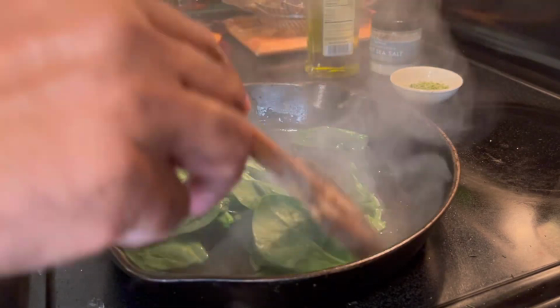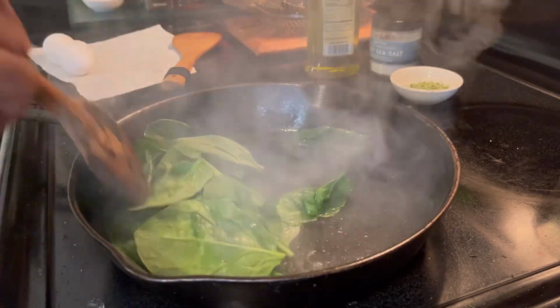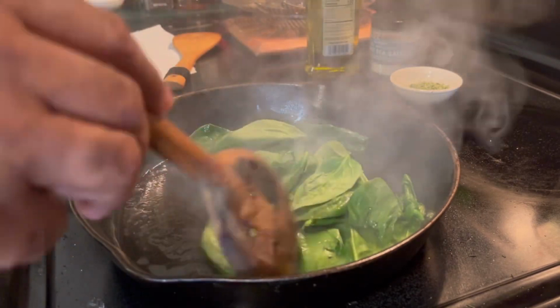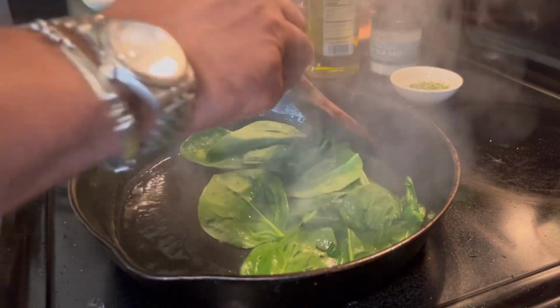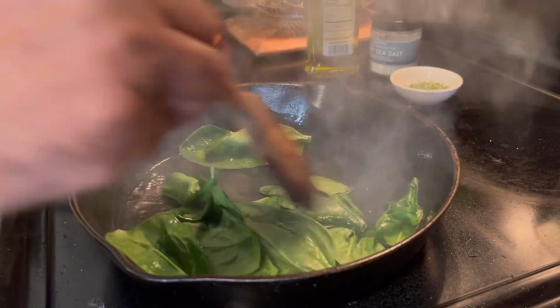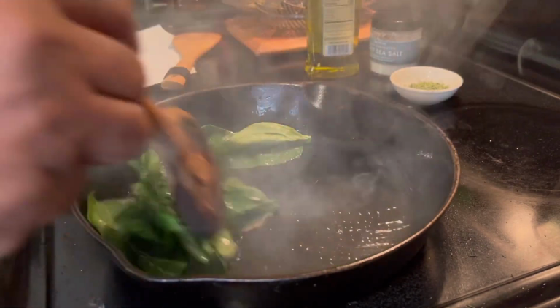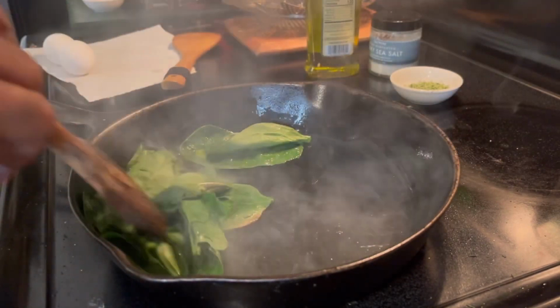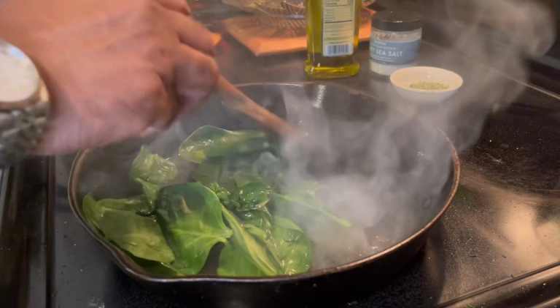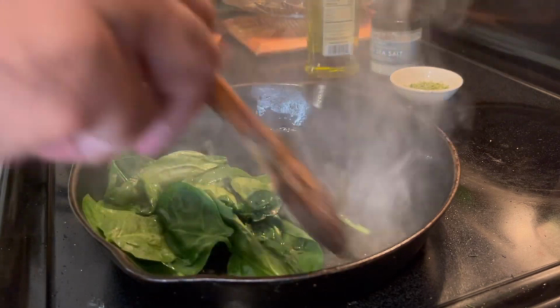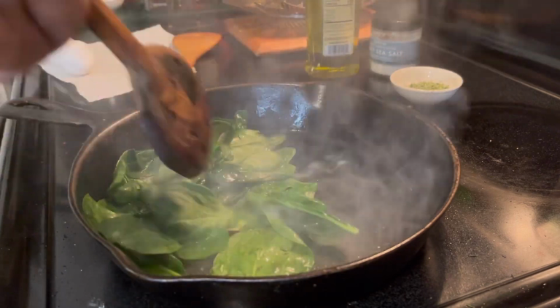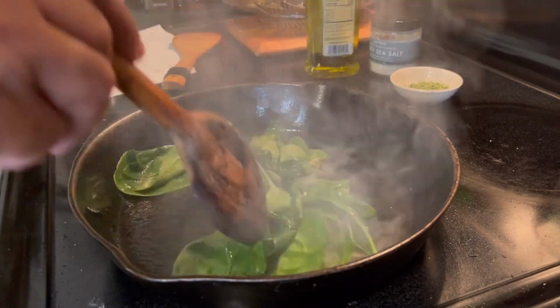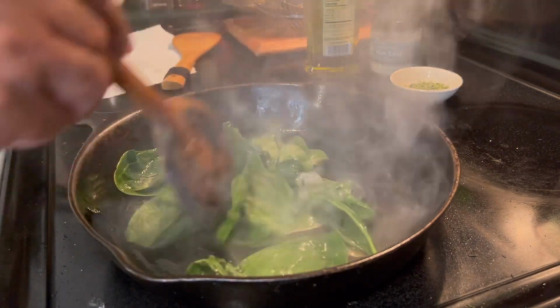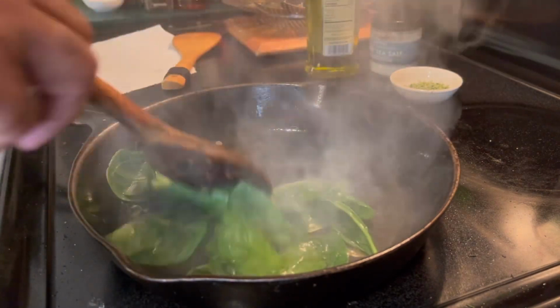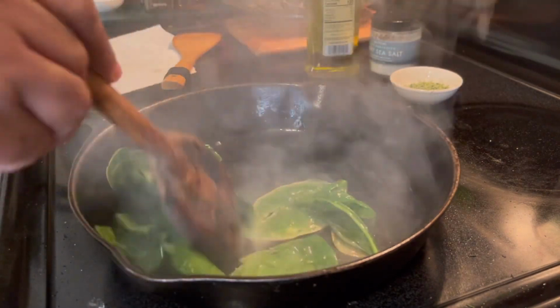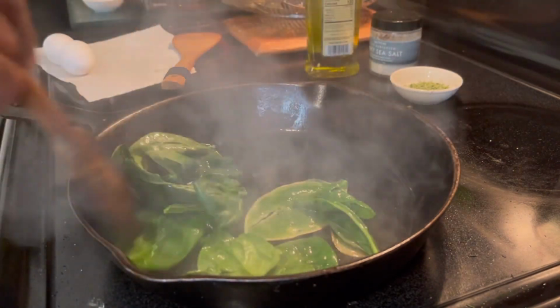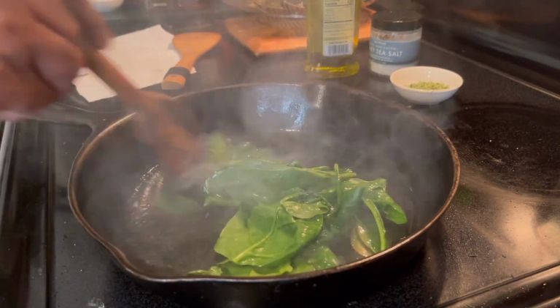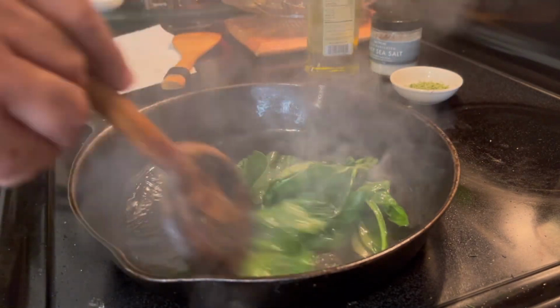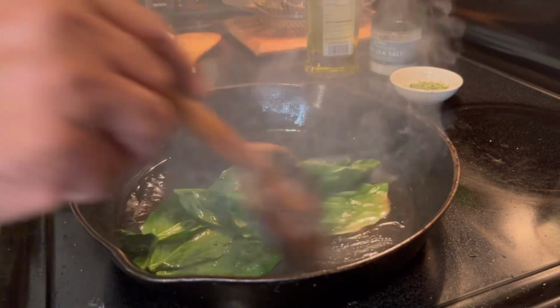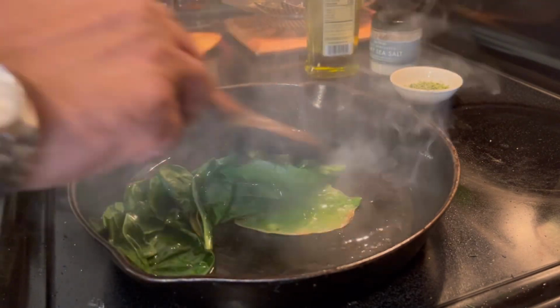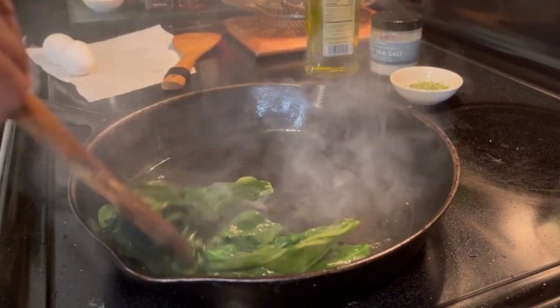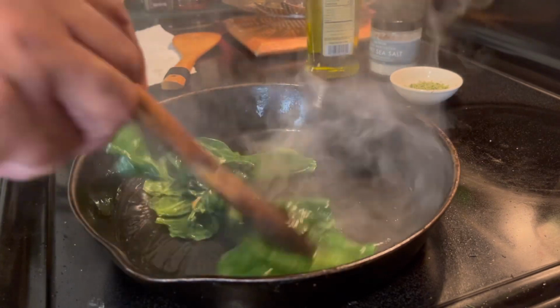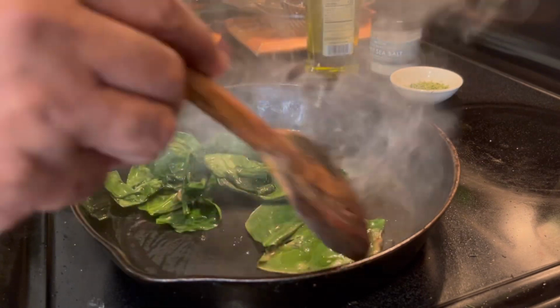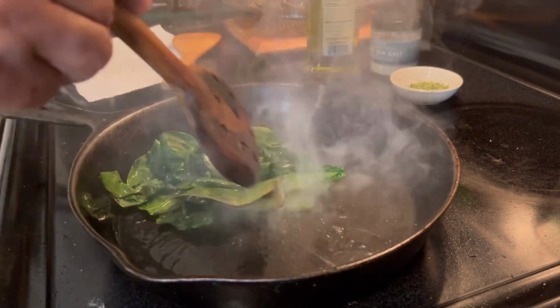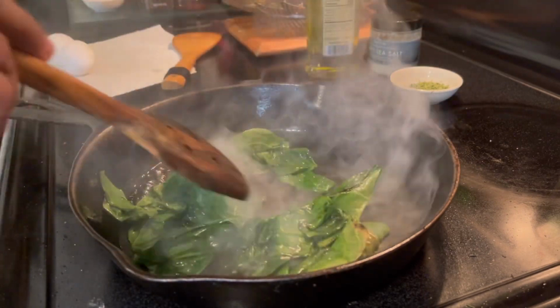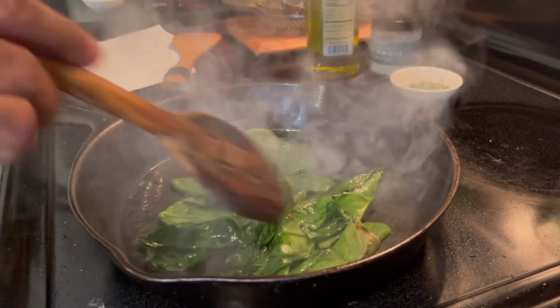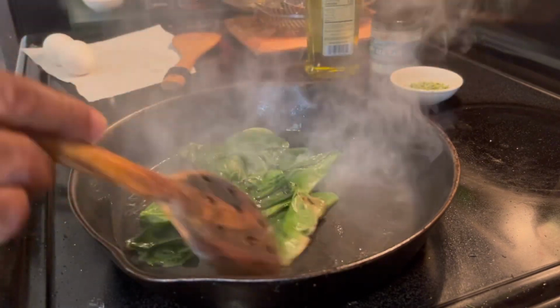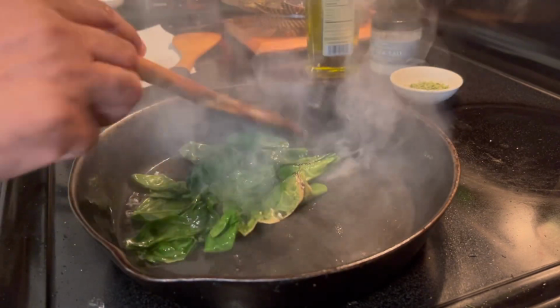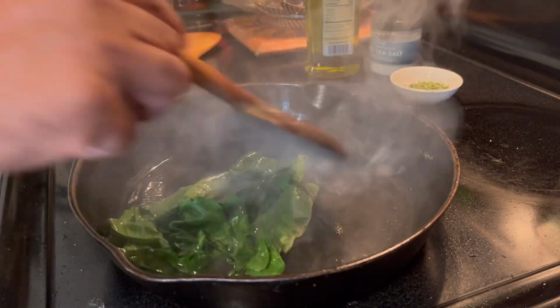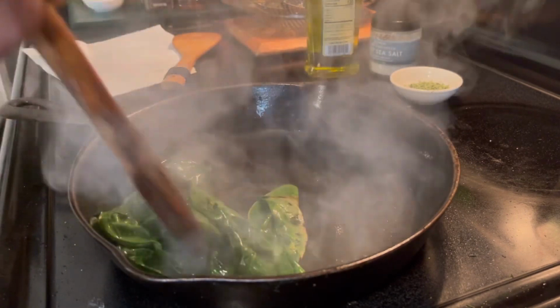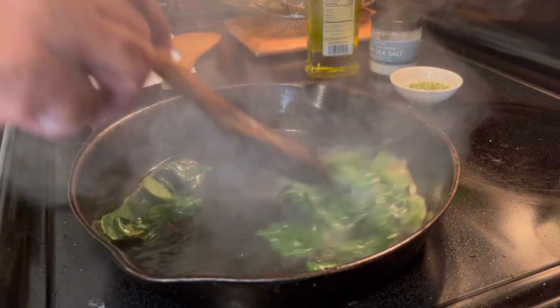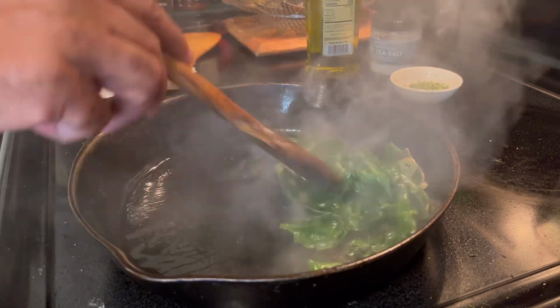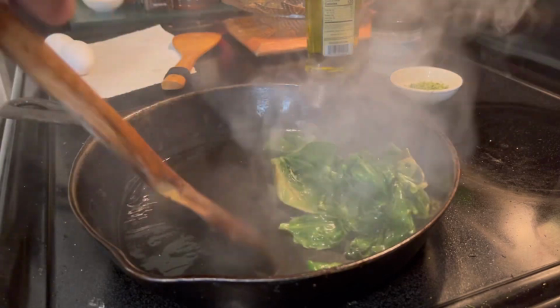Let's move them around — just takes a few seconds. You don't want them to burn, just a few seconds. Just ready — out they go.